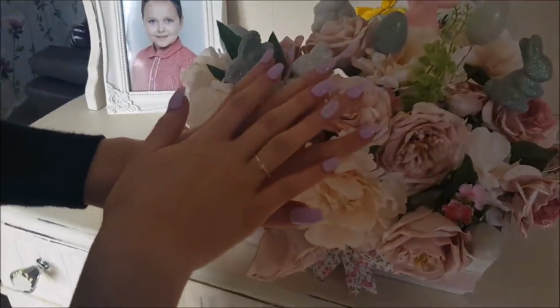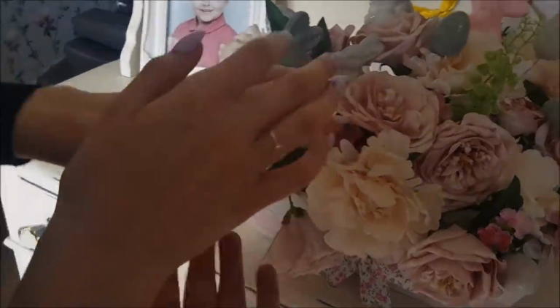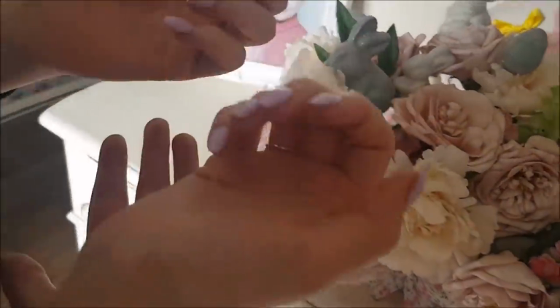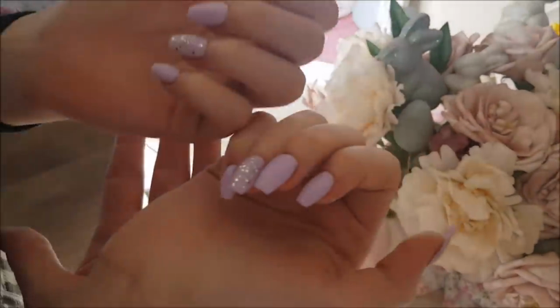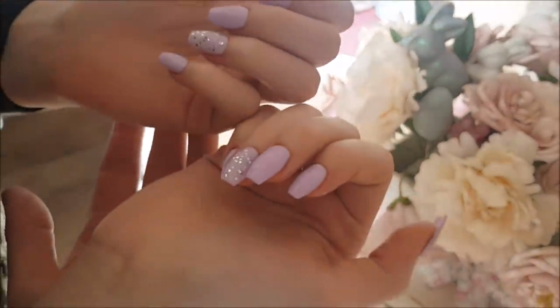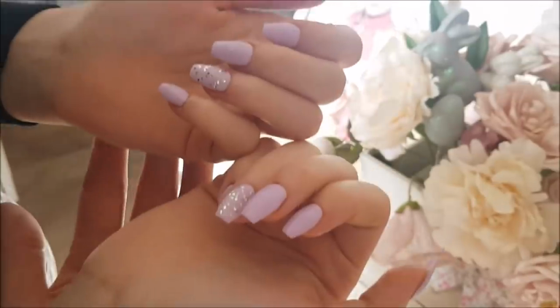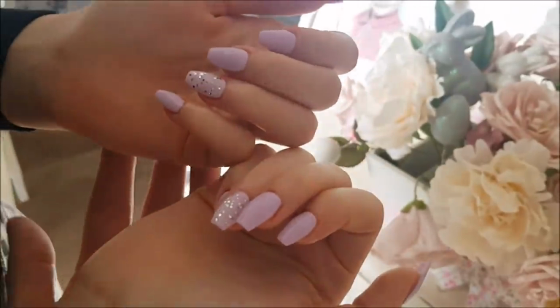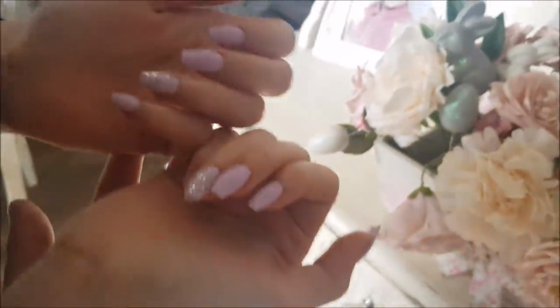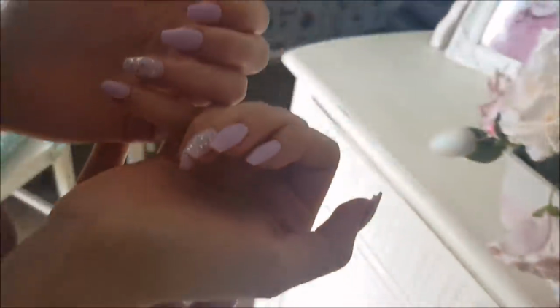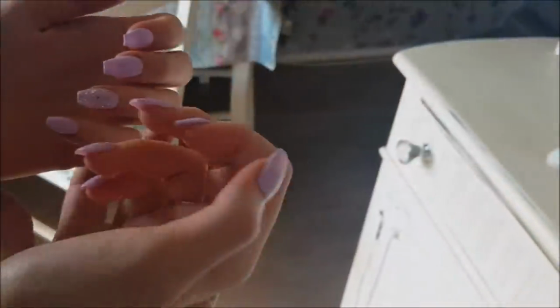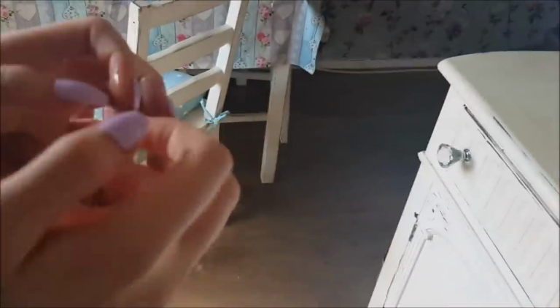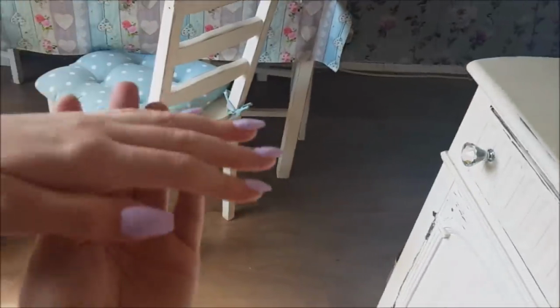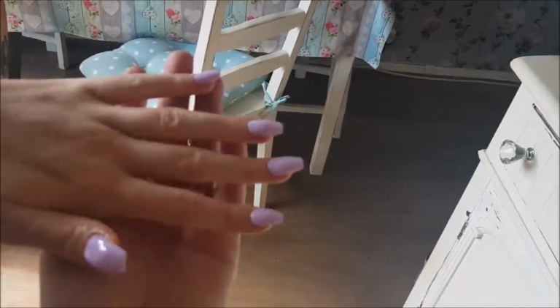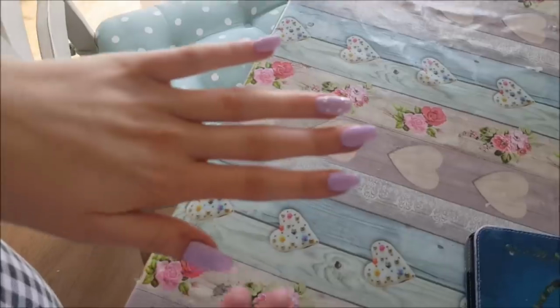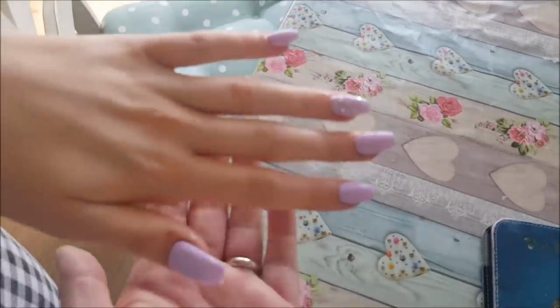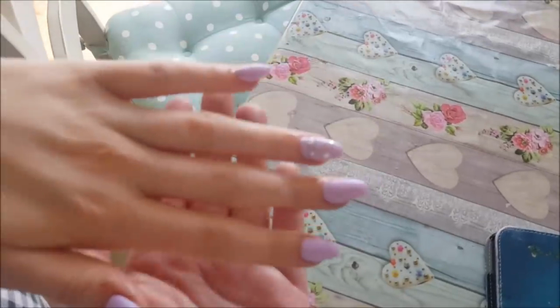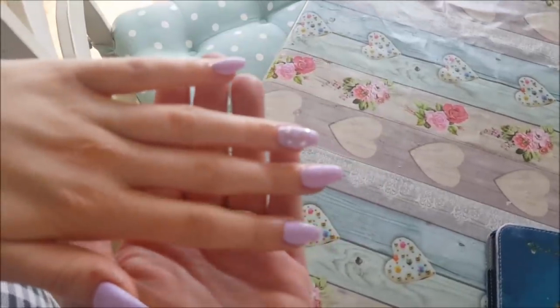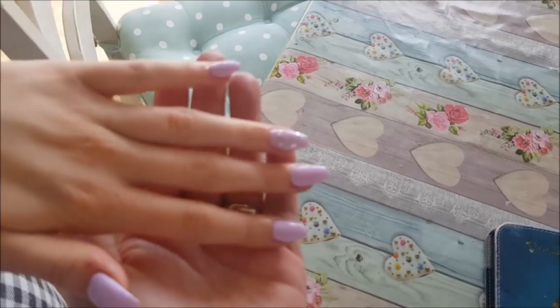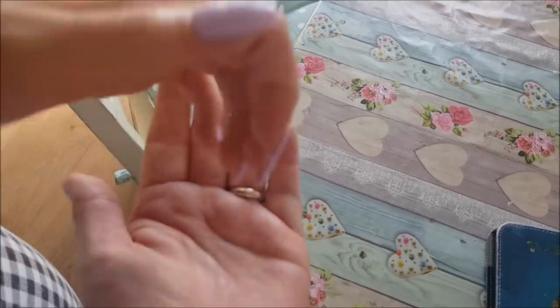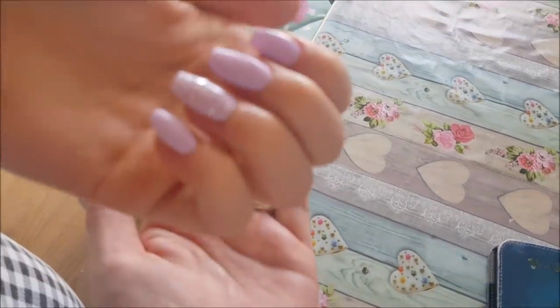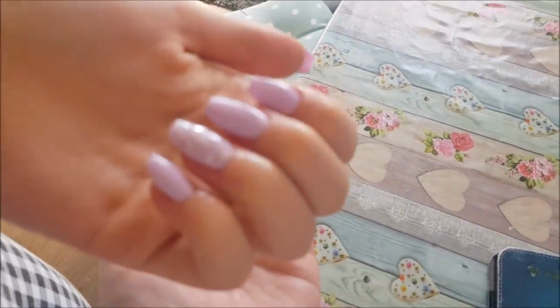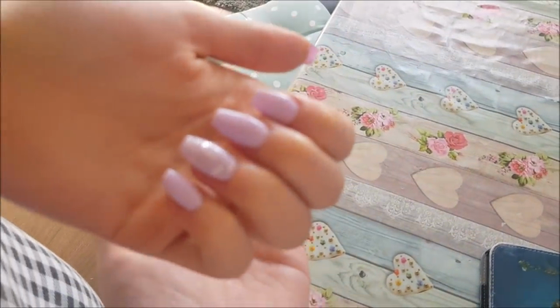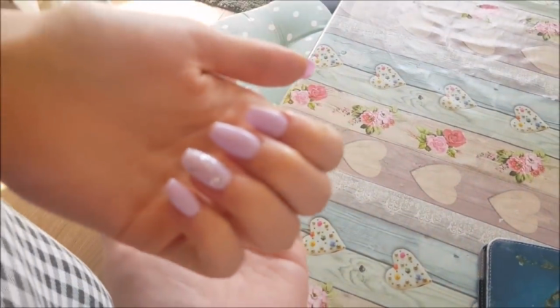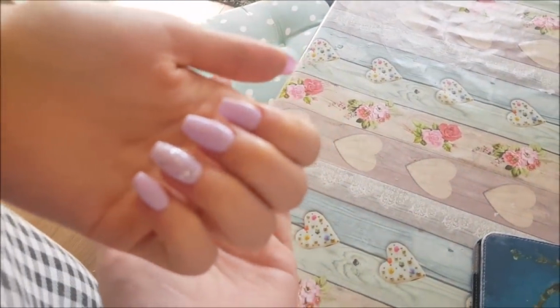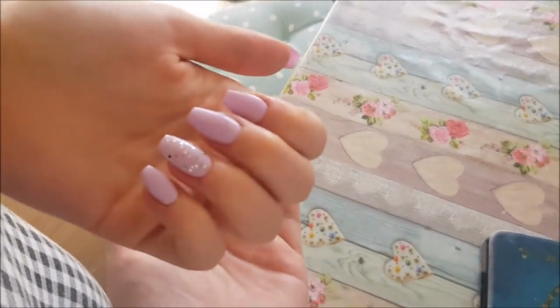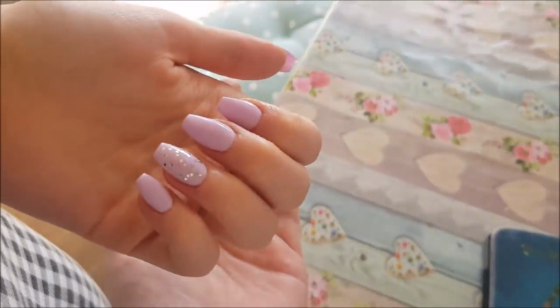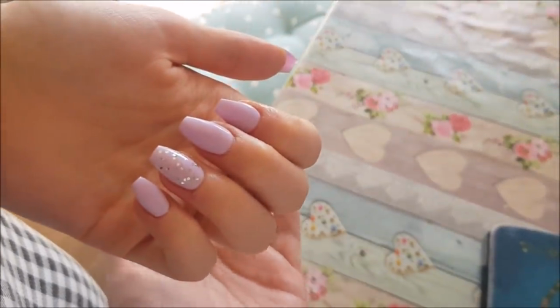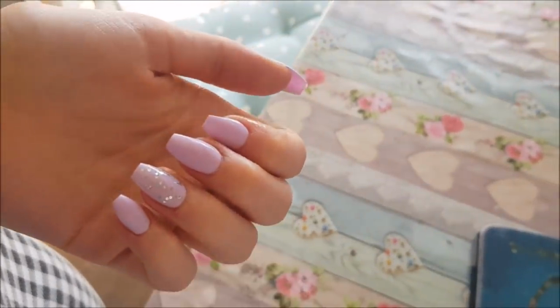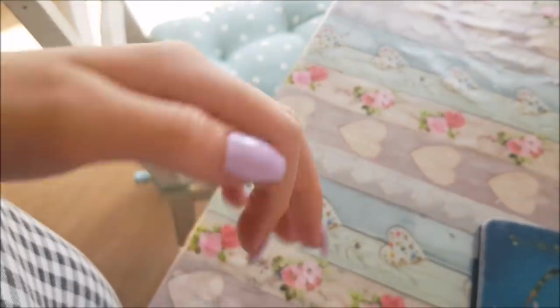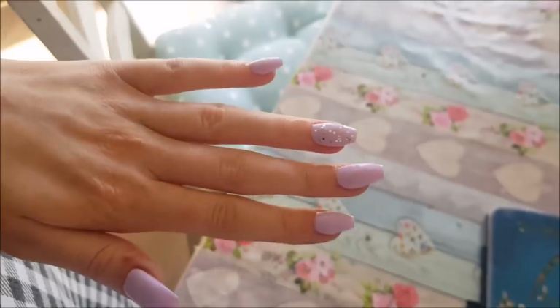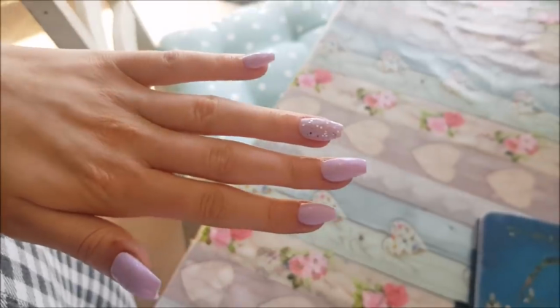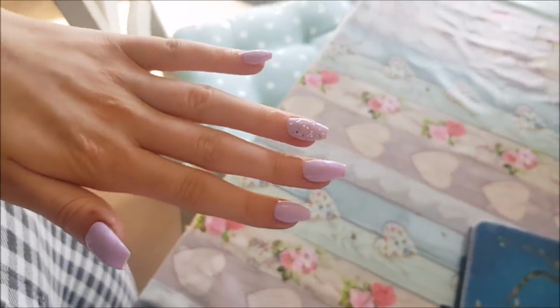There we go, they're finished. Let's have a look — pull them around in the light a little bit more. There you go, so they're all finished. They look really, really lovely. You've done such a good job, Shannon. Well done. You're pleased, Ebs? Yeah.